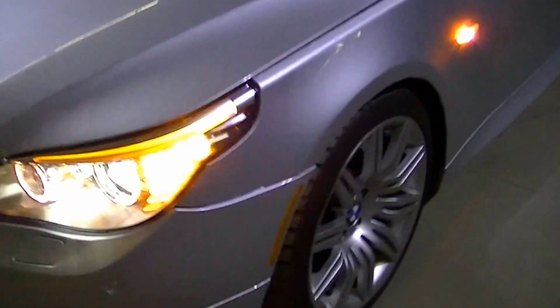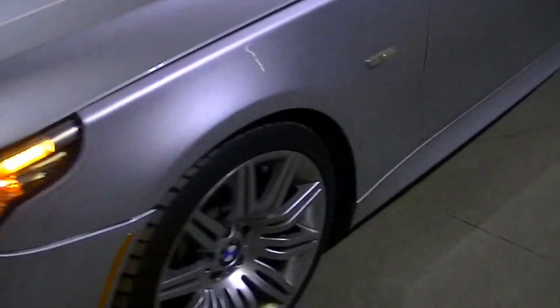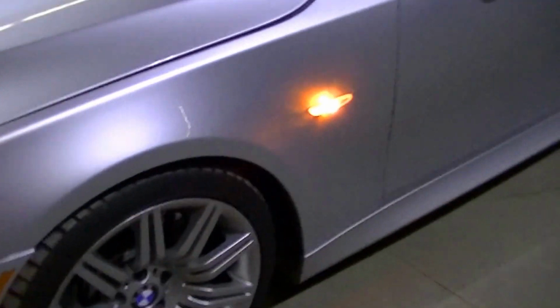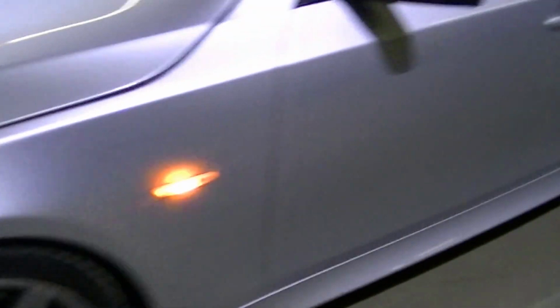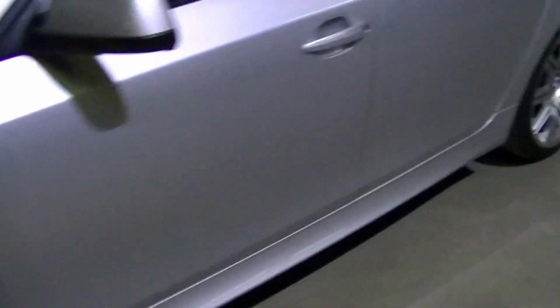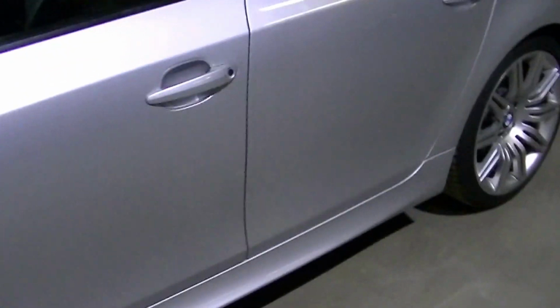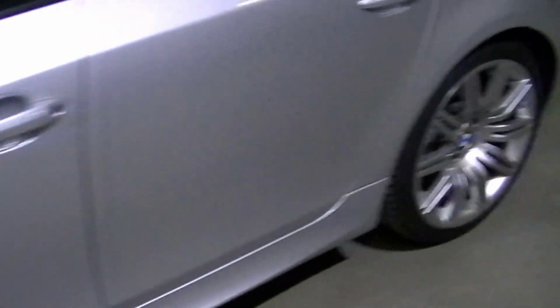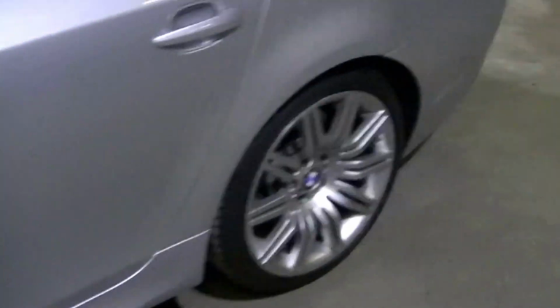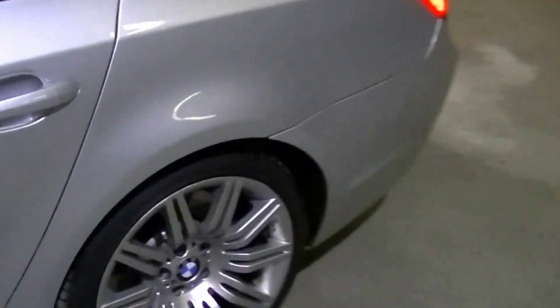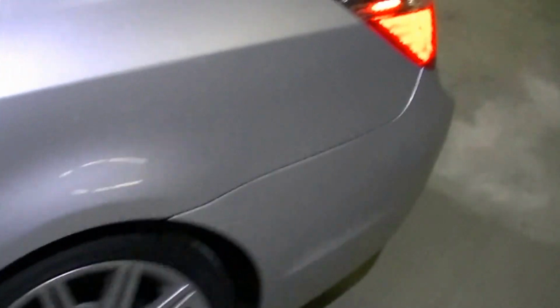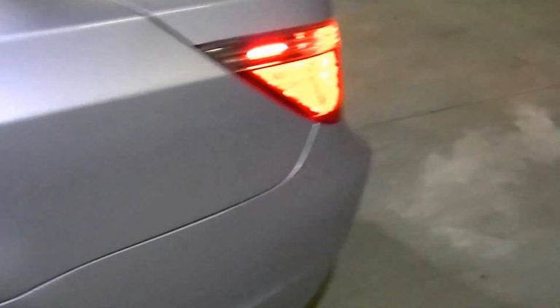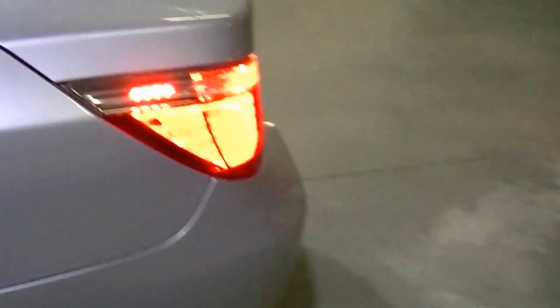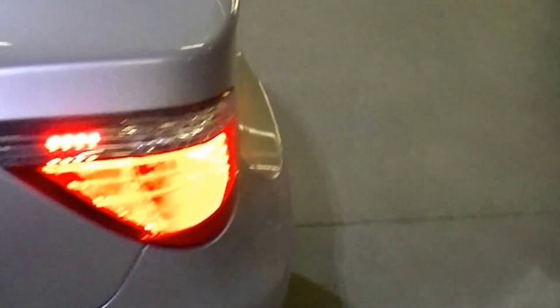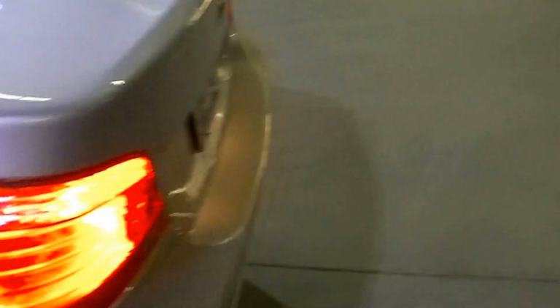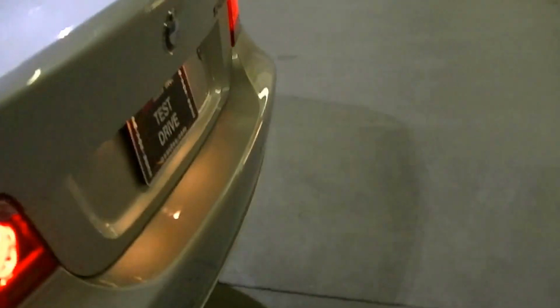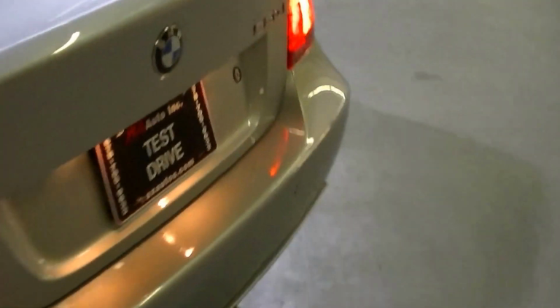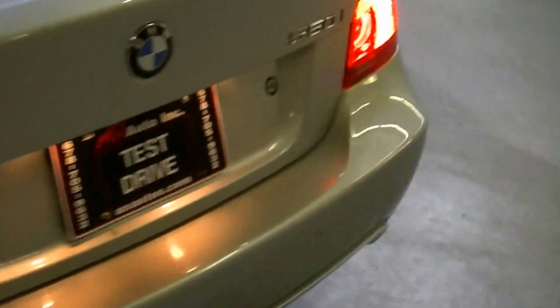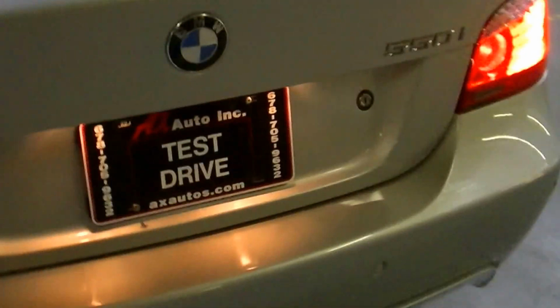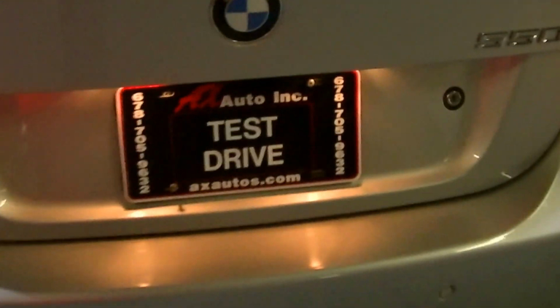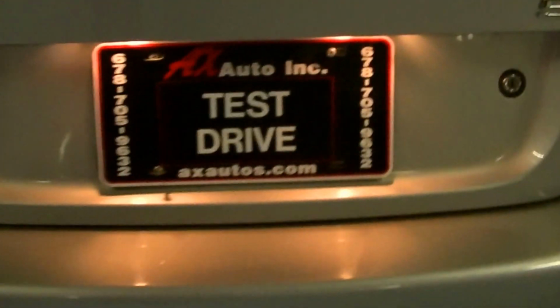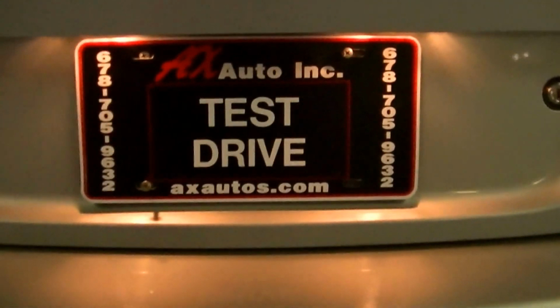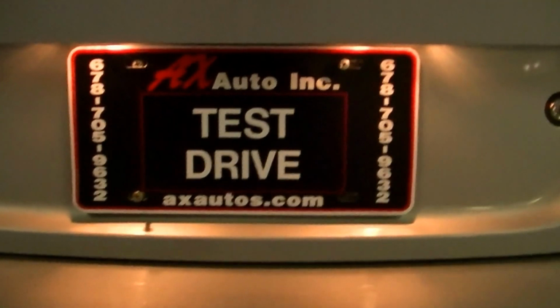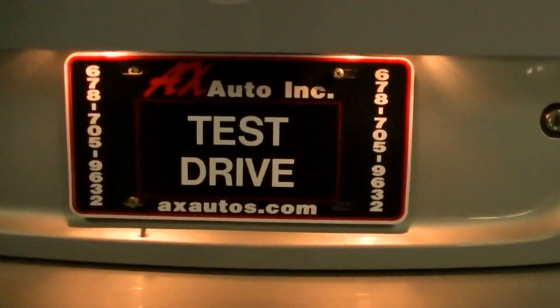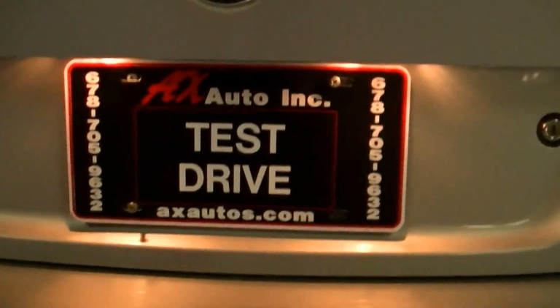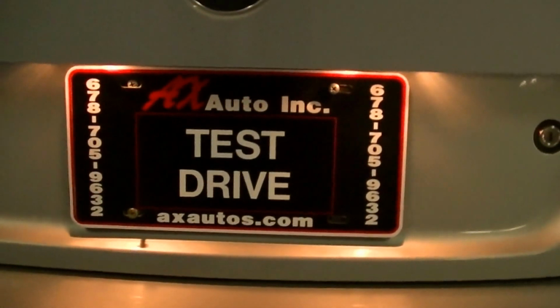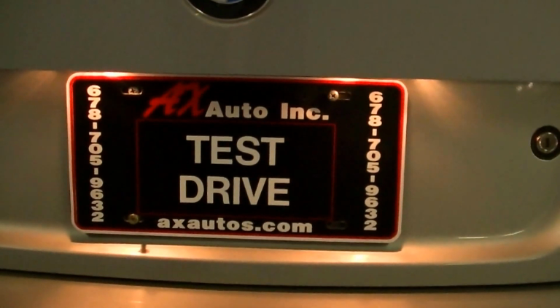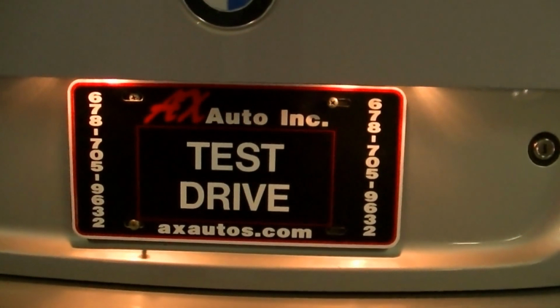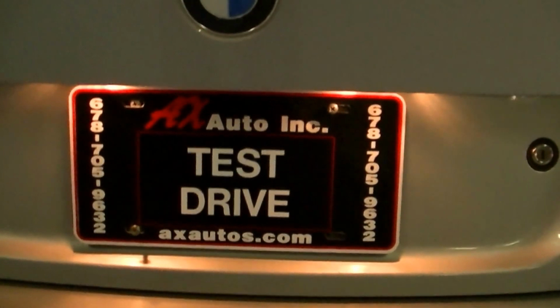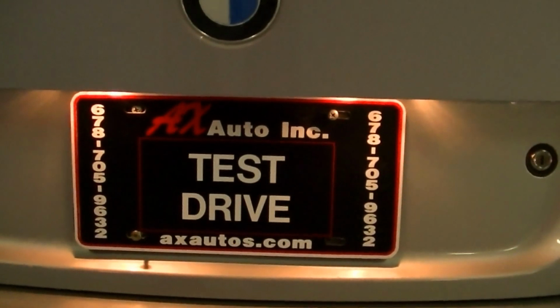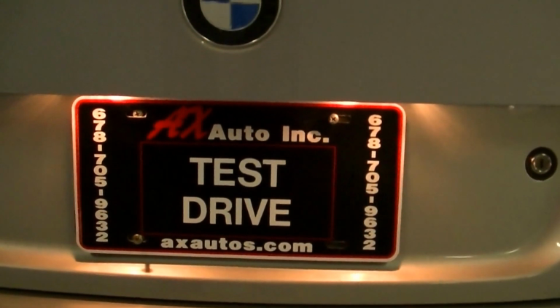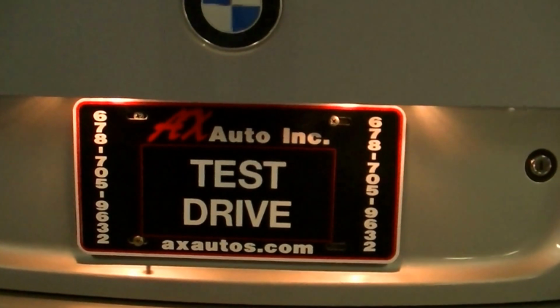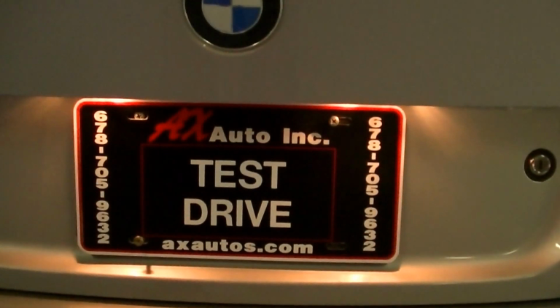If you have any questions, please give us a call at any time: 678-705-9632. That's our number, and our website is www.axautos.com. Thanks, bye.